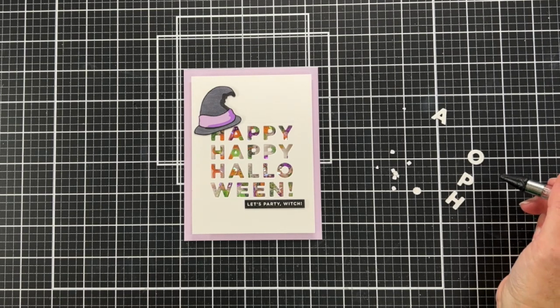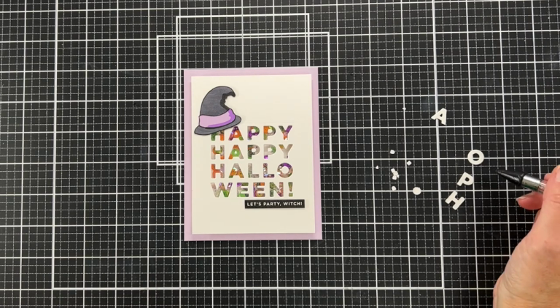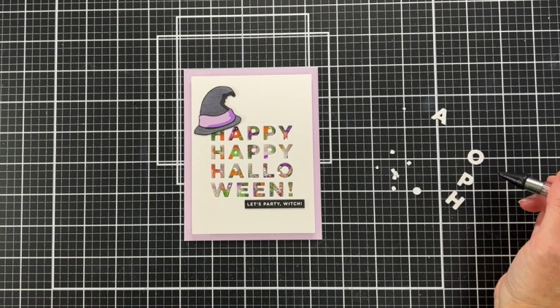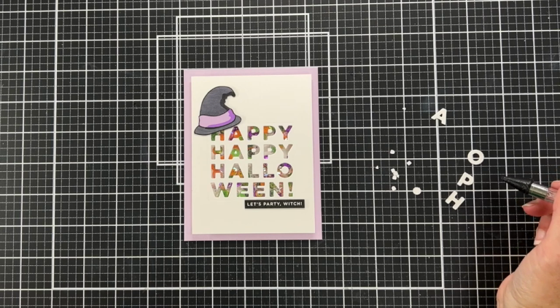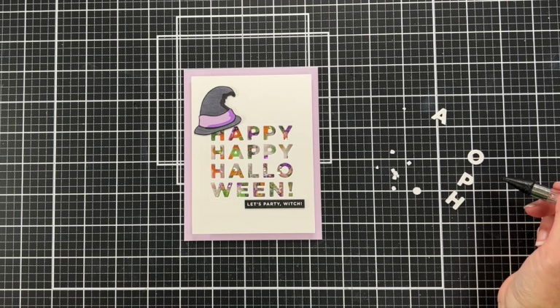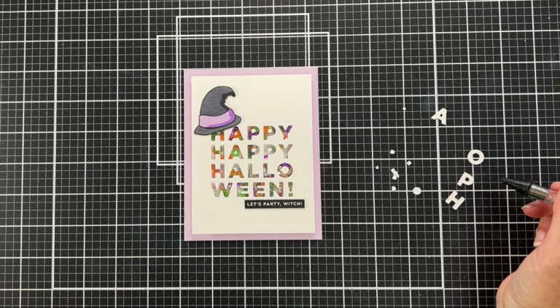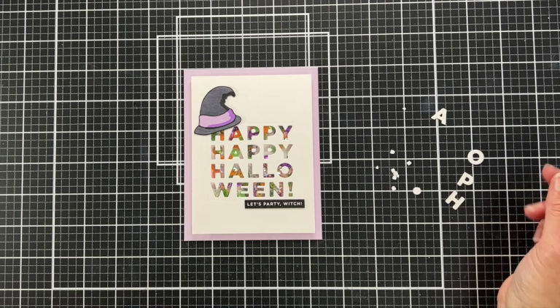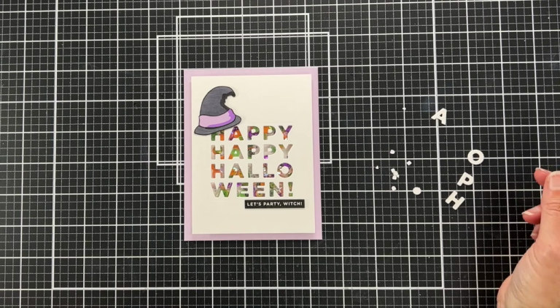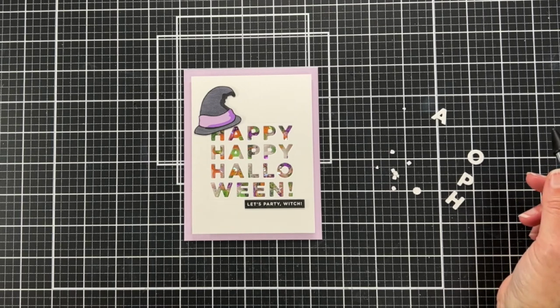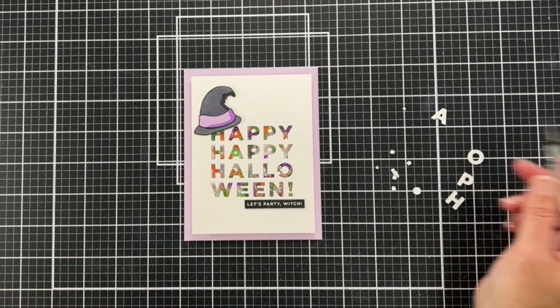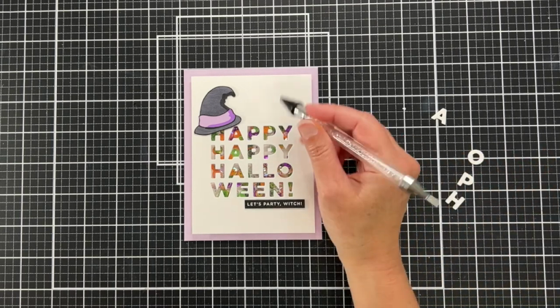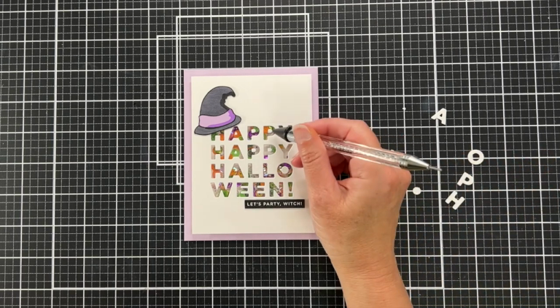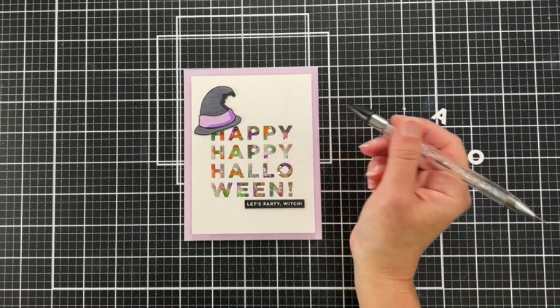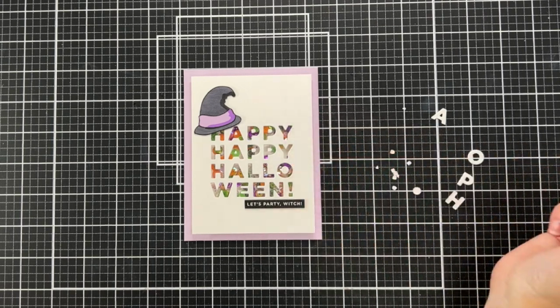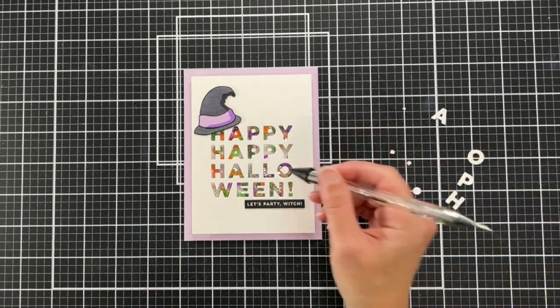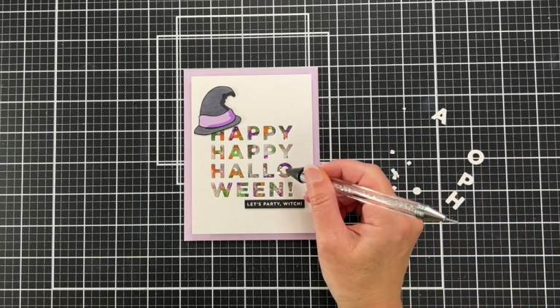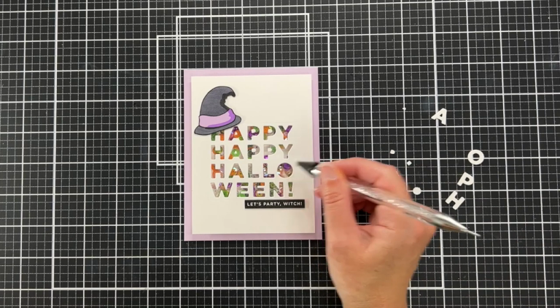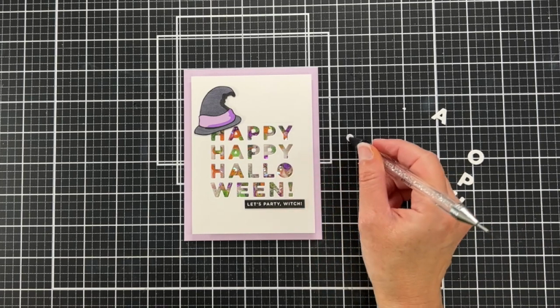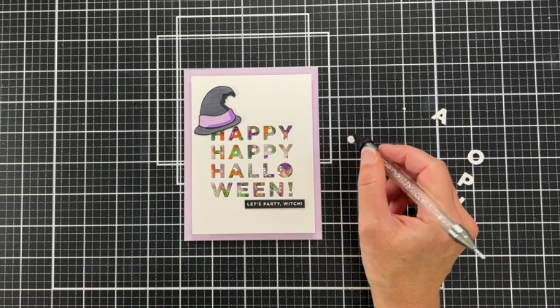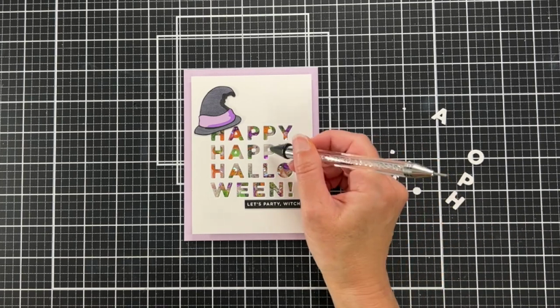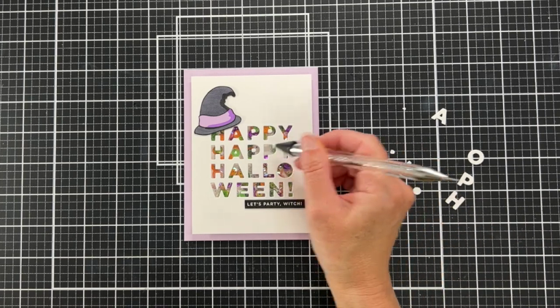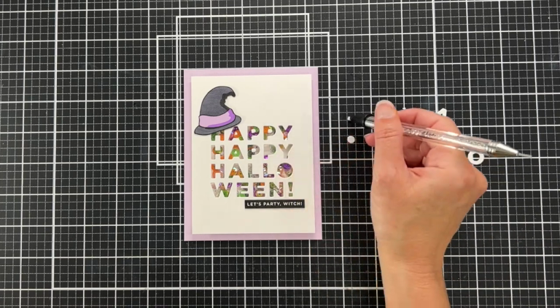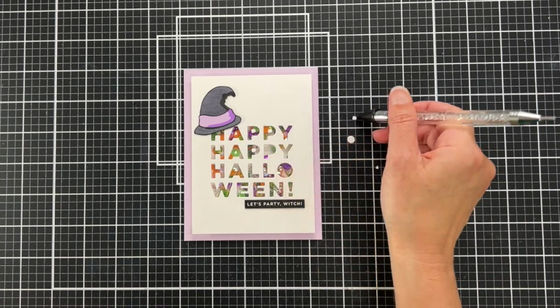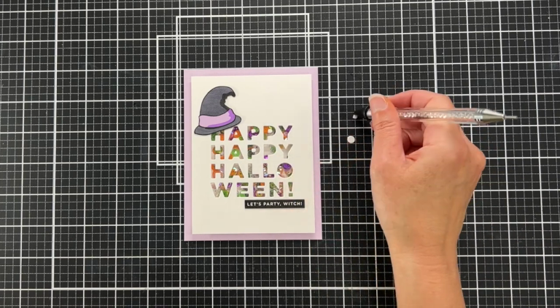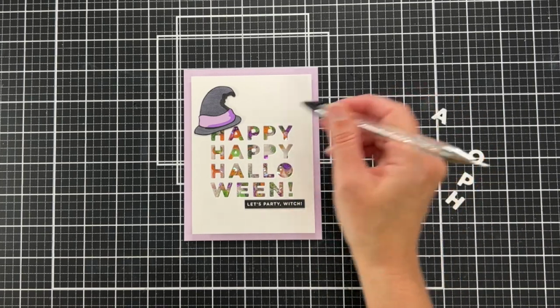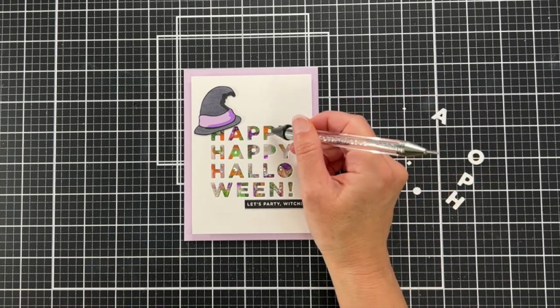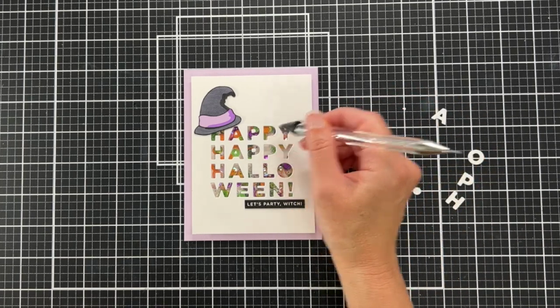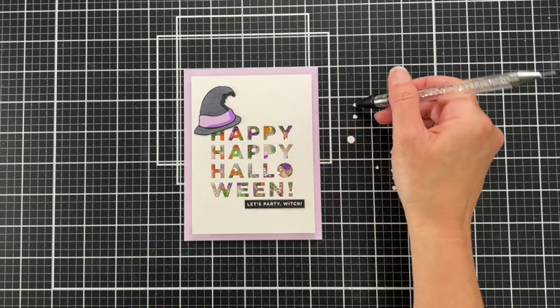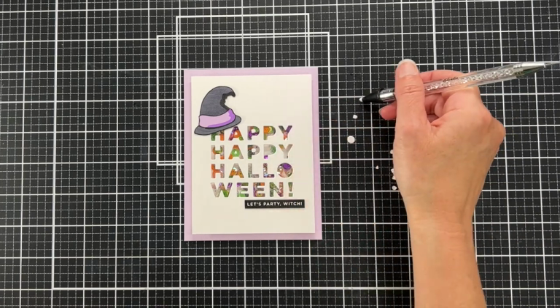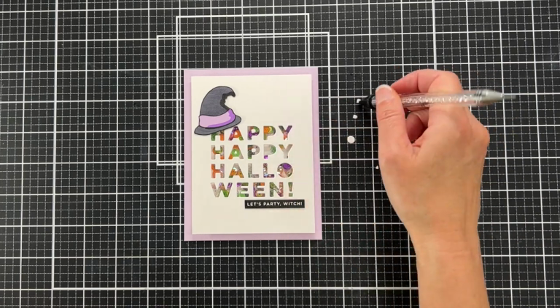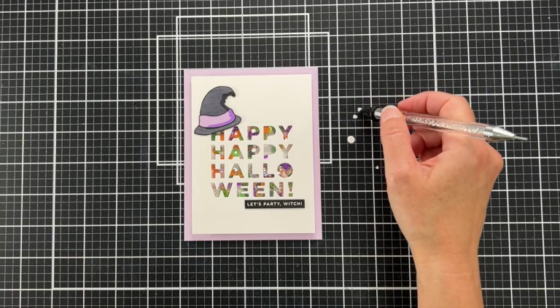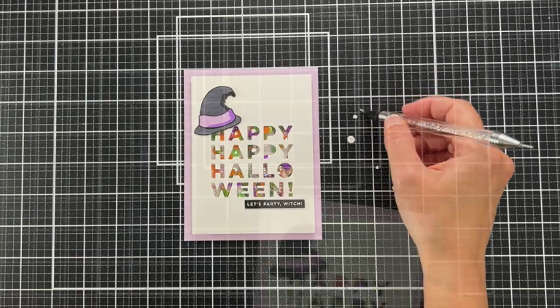So you'll see me just decide to scrap them — just scrap it. And this card is done now.